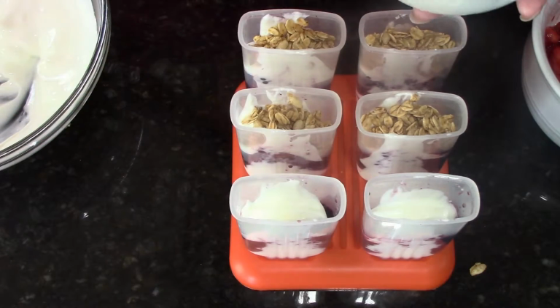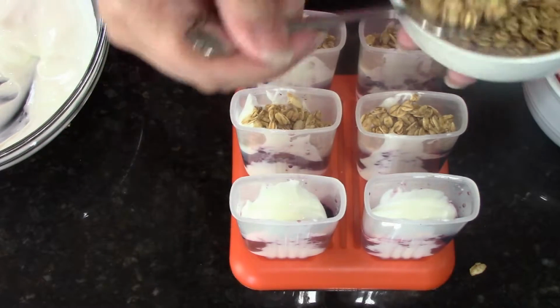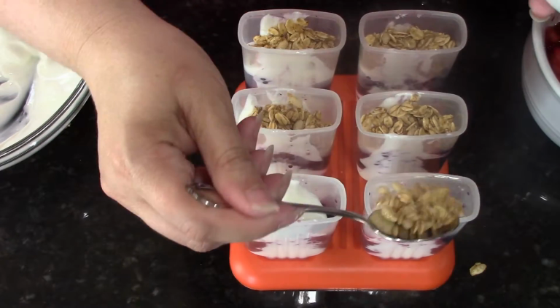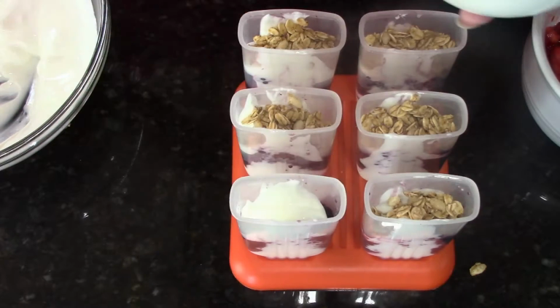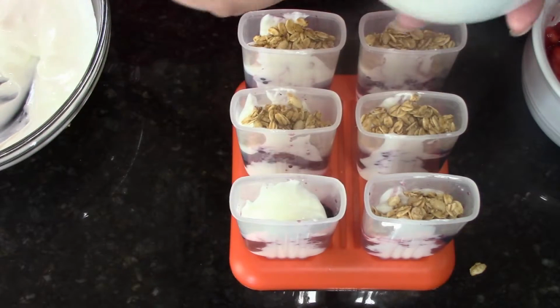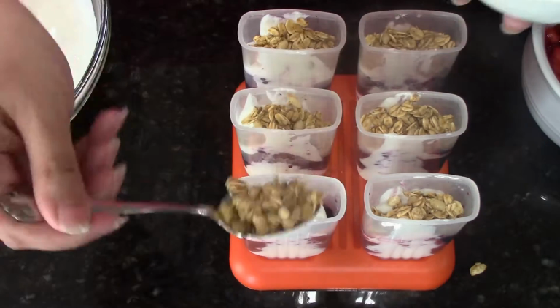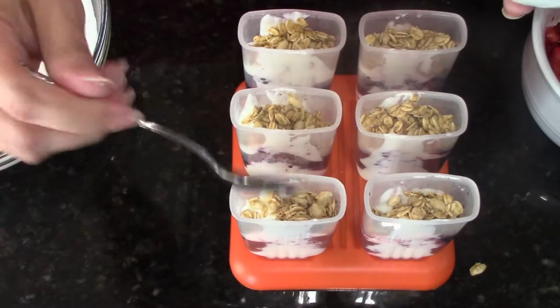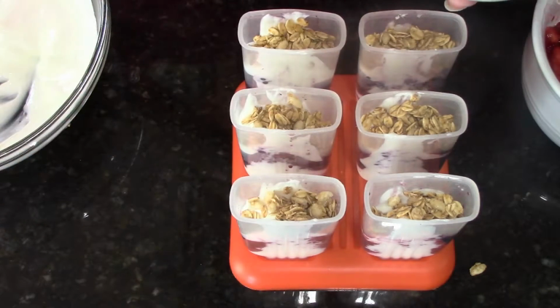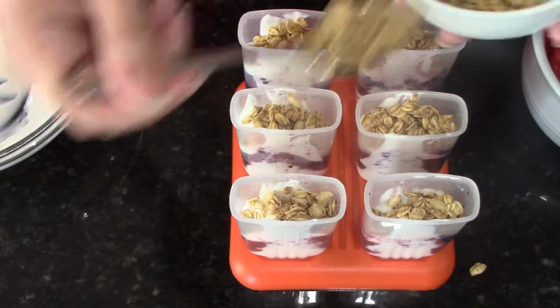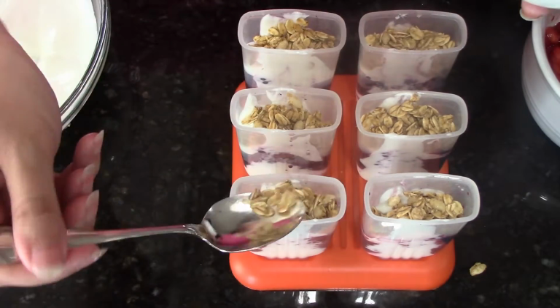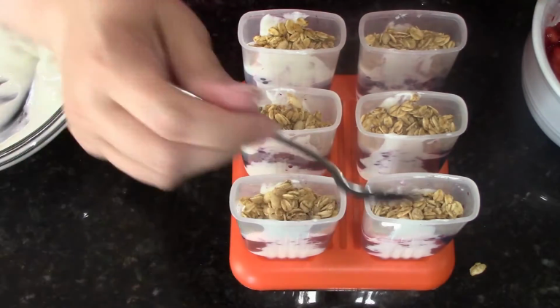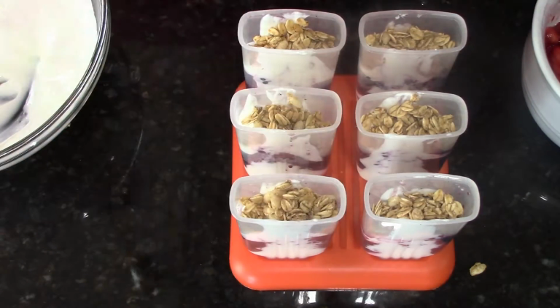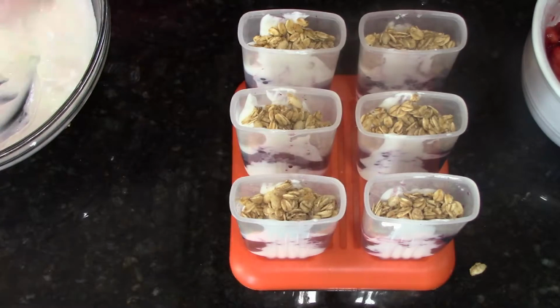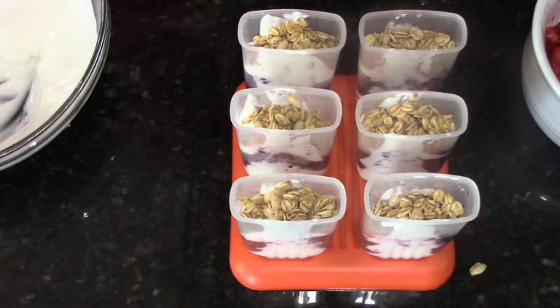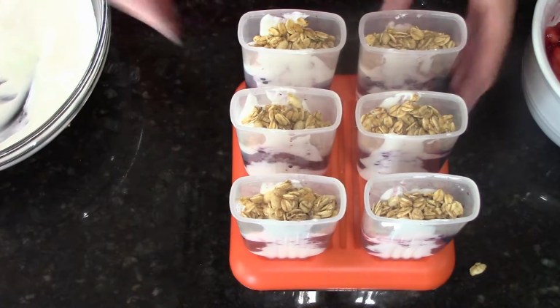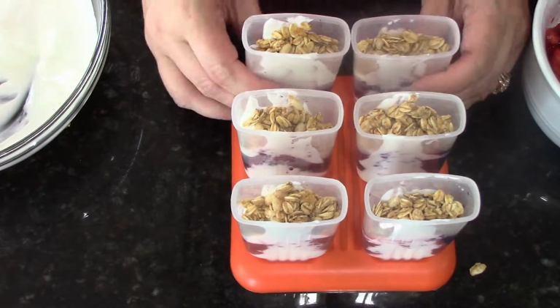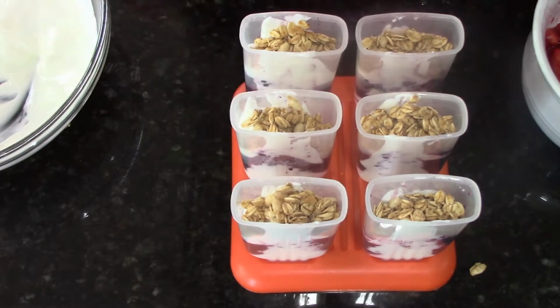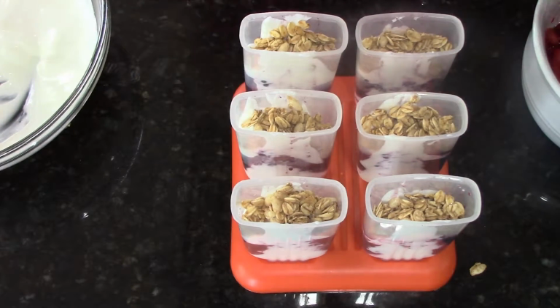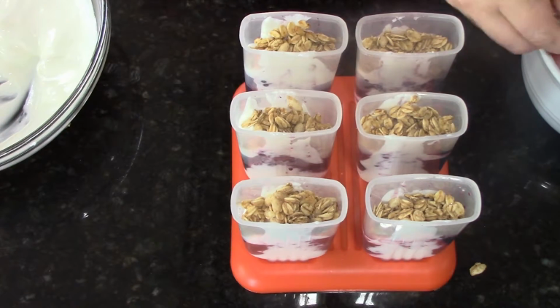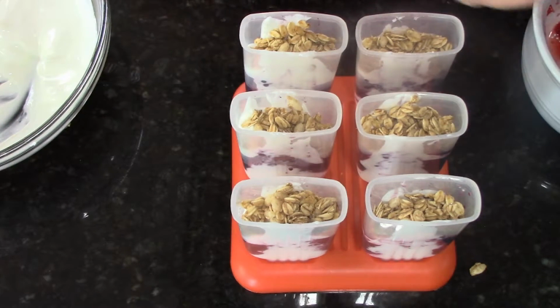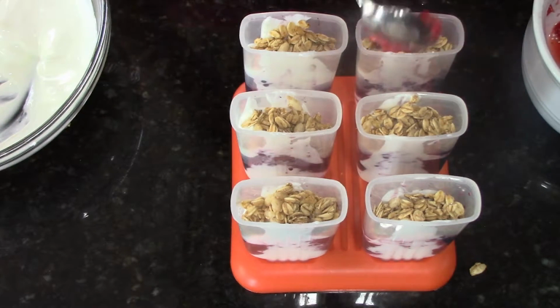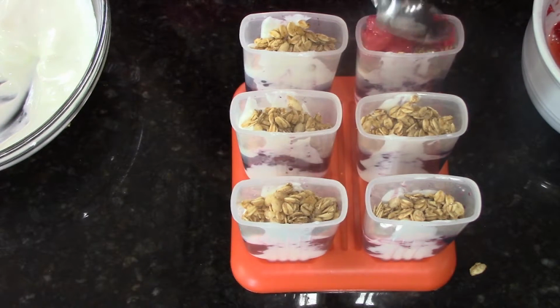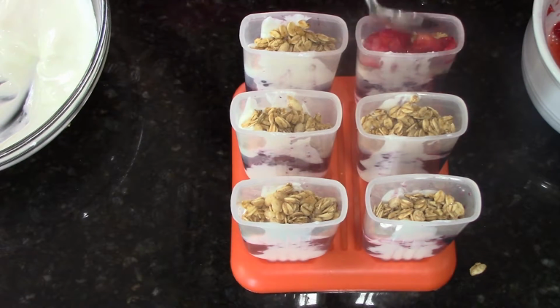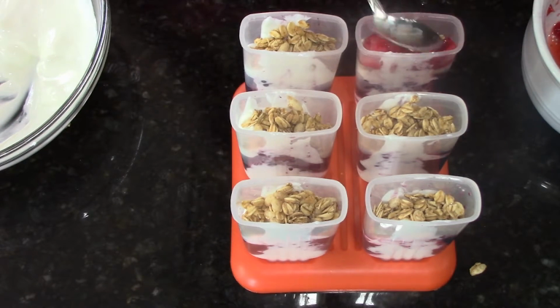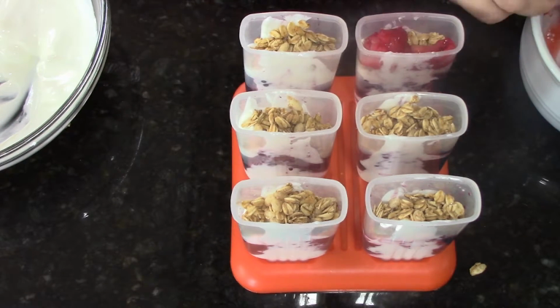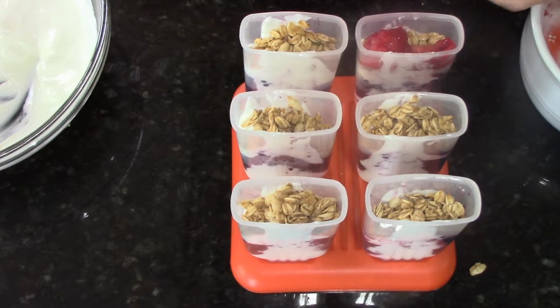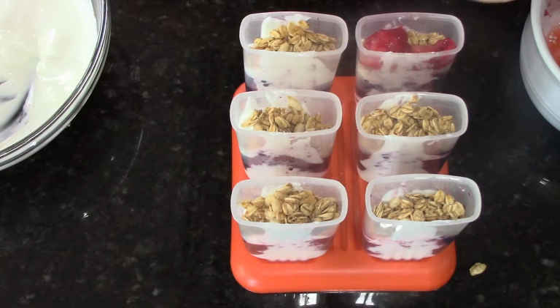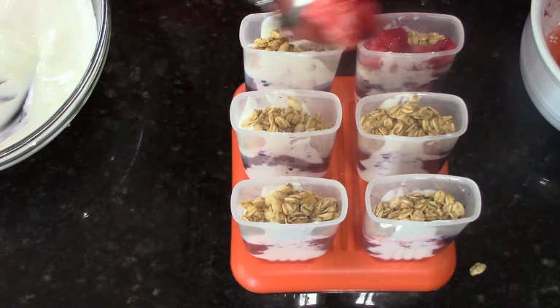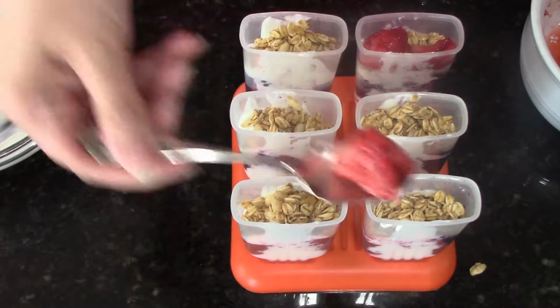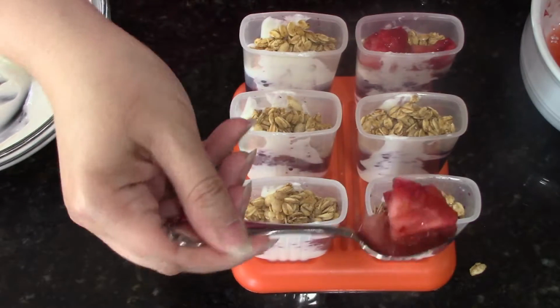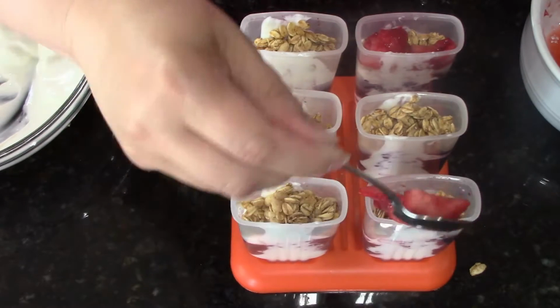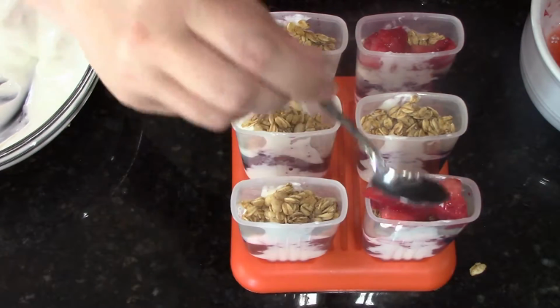I'm adding my granola next and then I'm going to top it with some more berry. I'm topping these off with my second berry which is strawberries, and then I'll put a little bit more Greek yogurt on top of that and put my popsicle mold tops in.